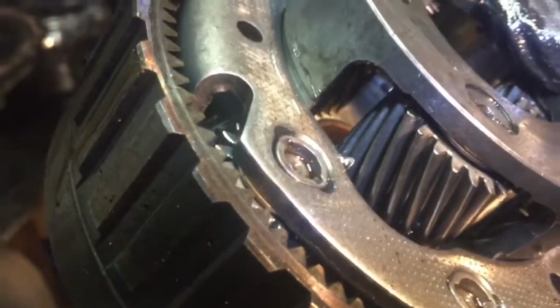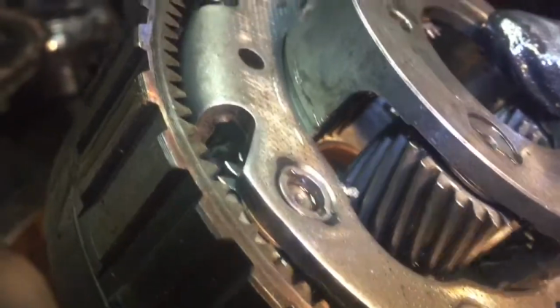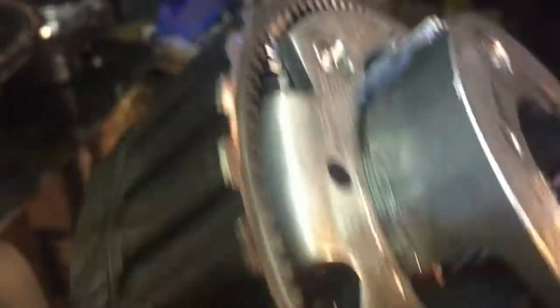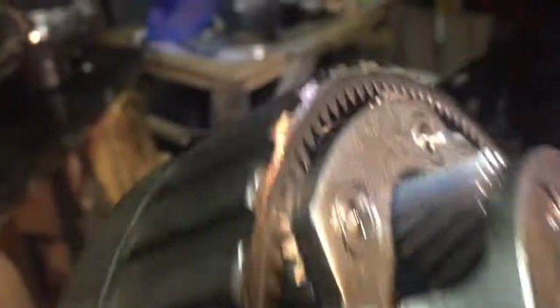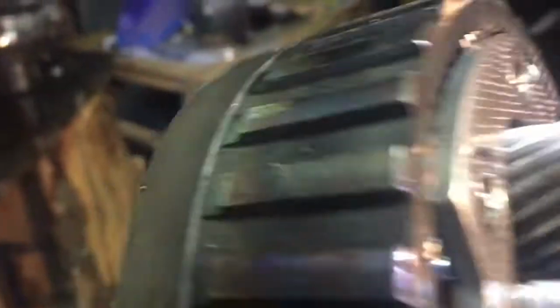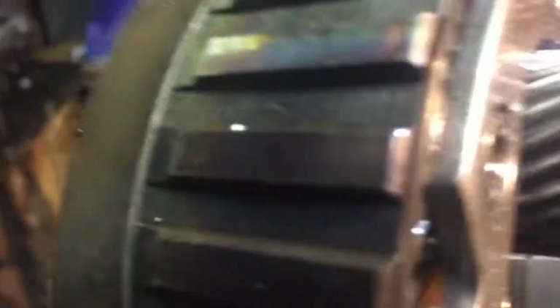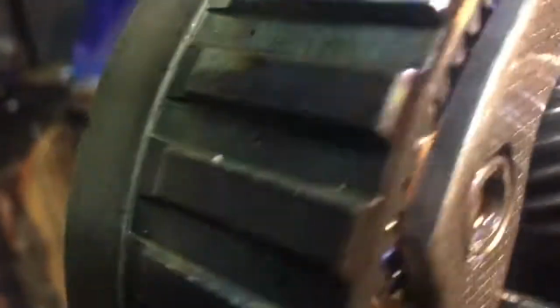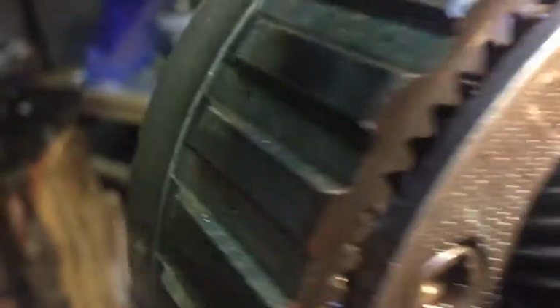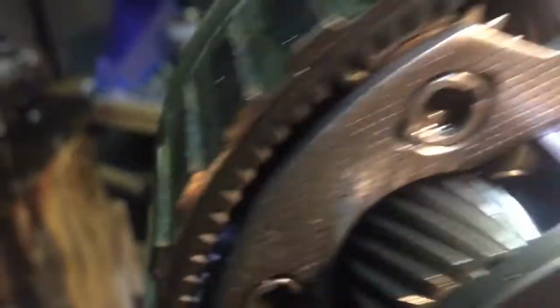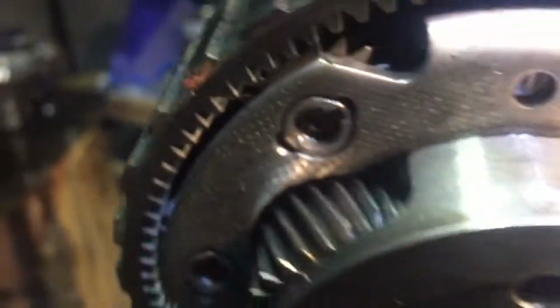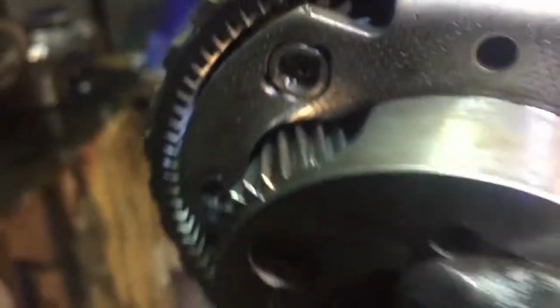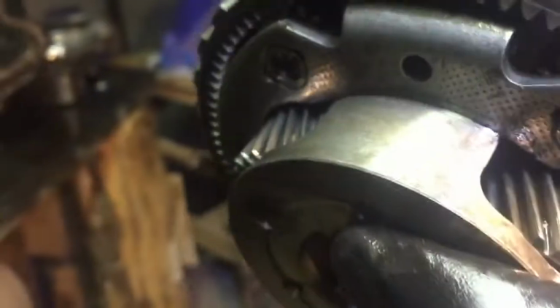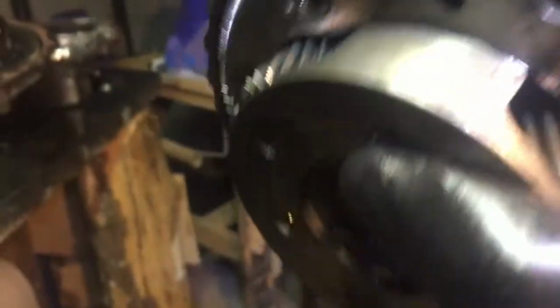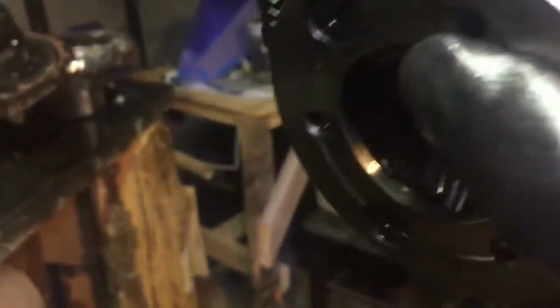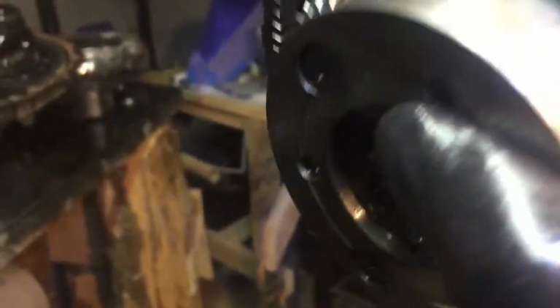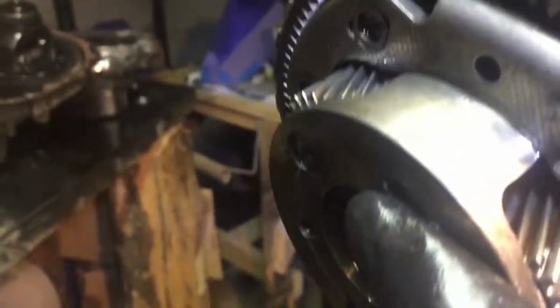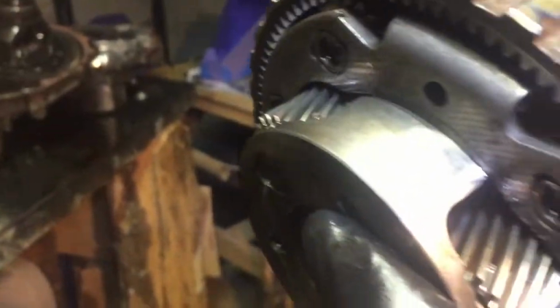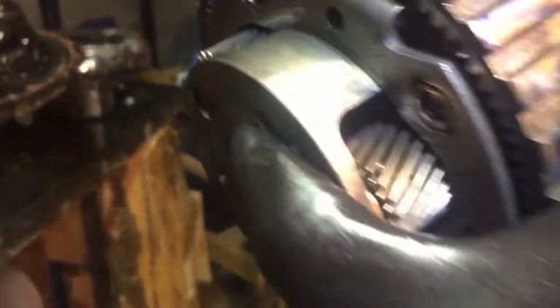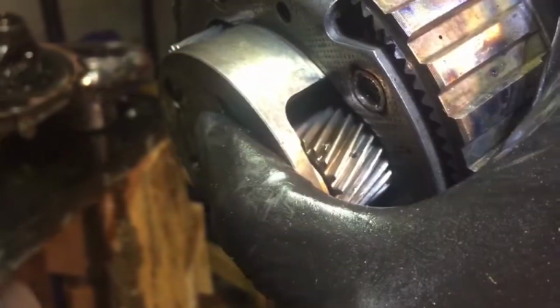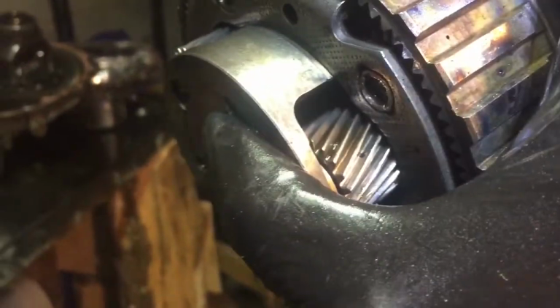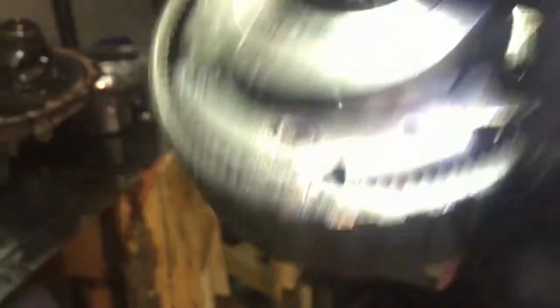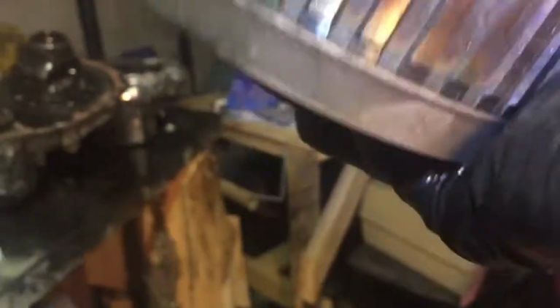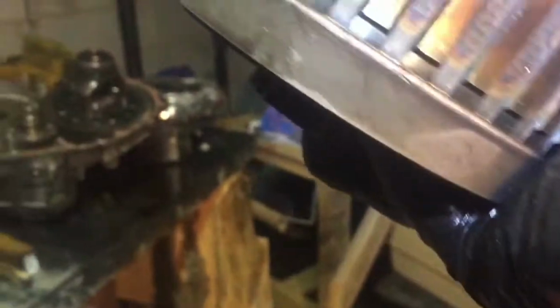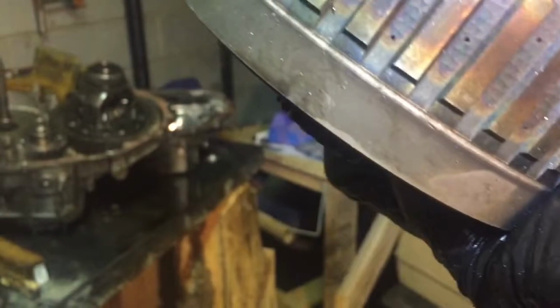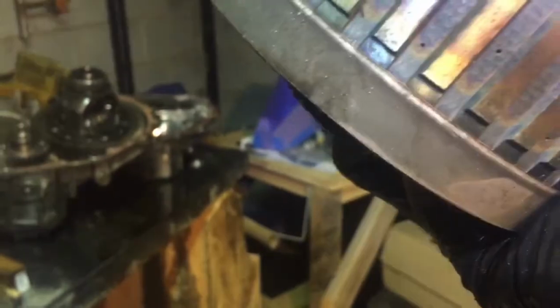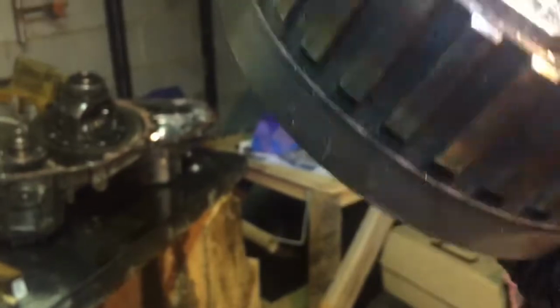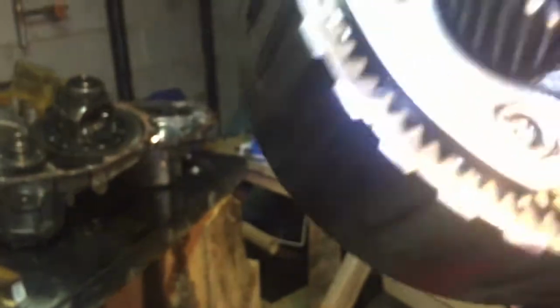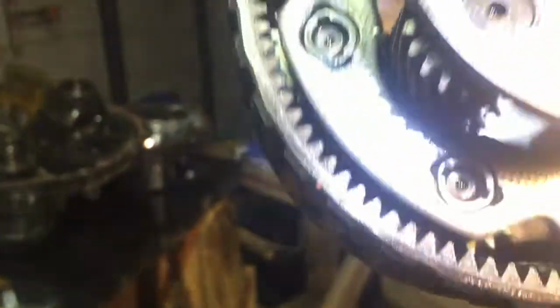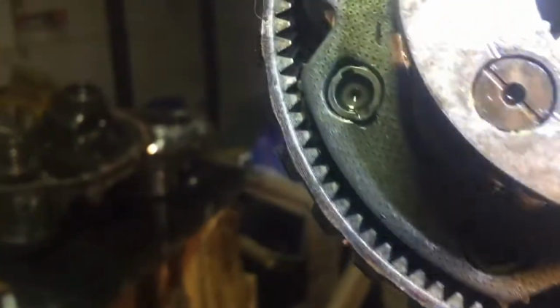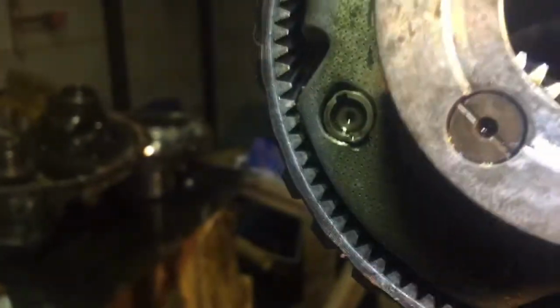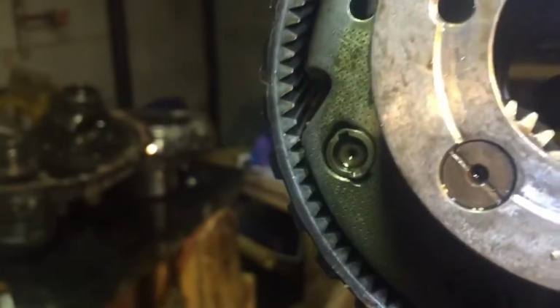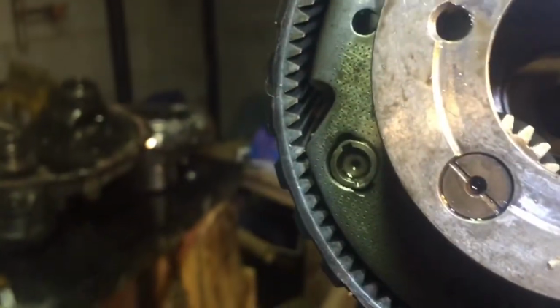You can see here that there are some pieces of metal that have moved. It looks like the assembly that holds the planetaries in place may have even shifted a bit. I'm thinking it's due to the torque of the engine.